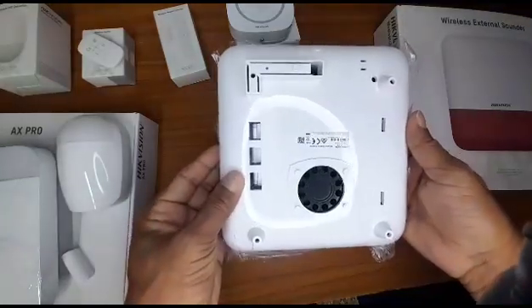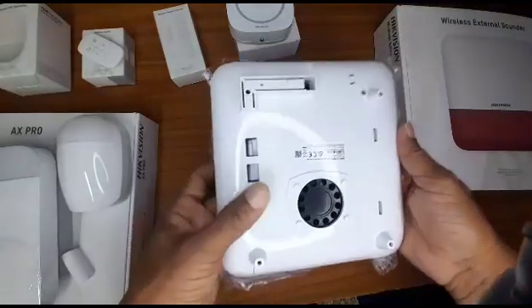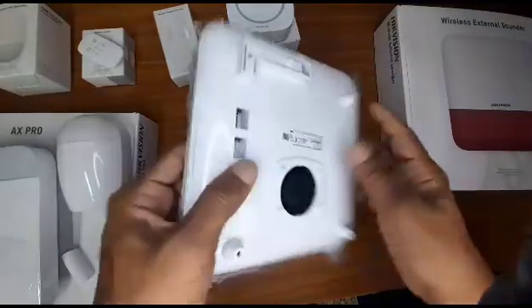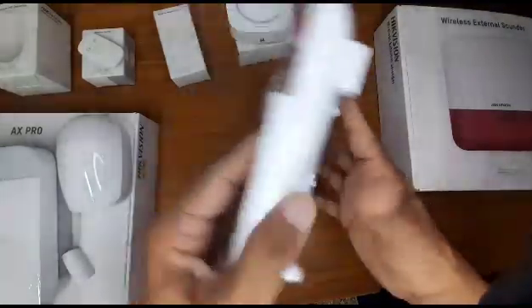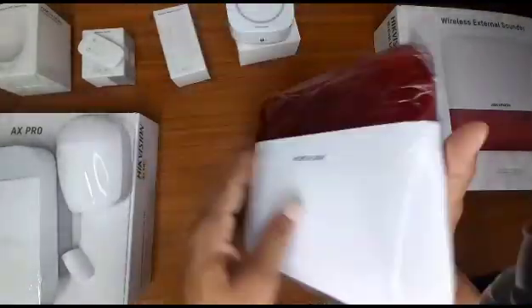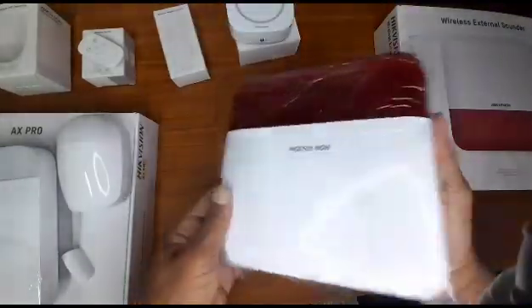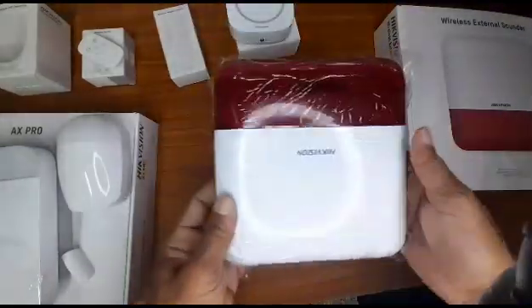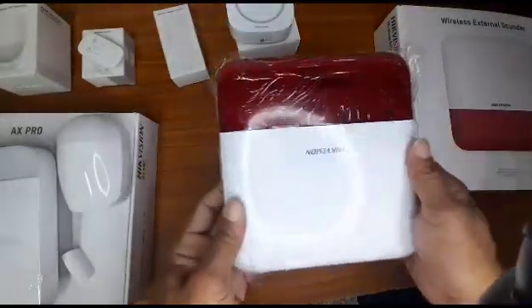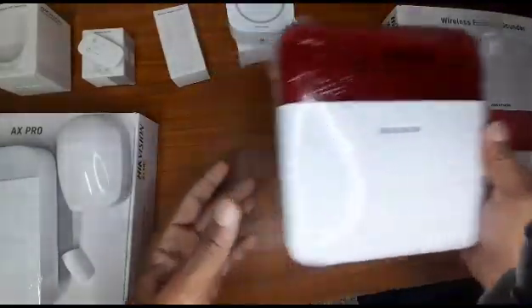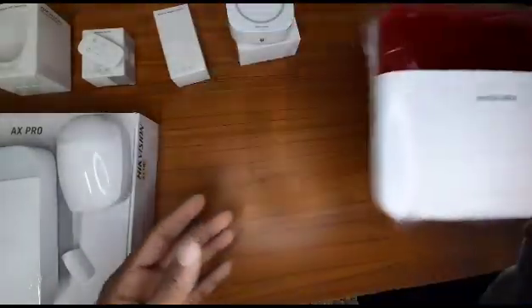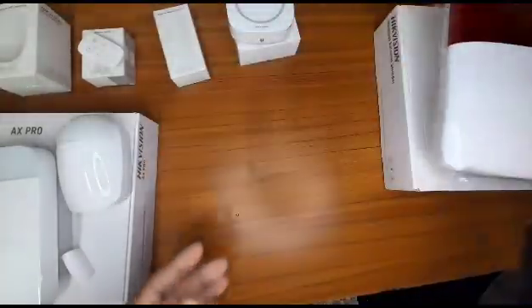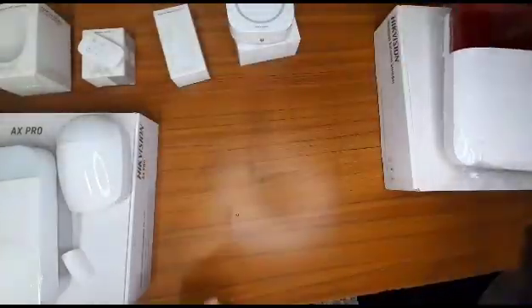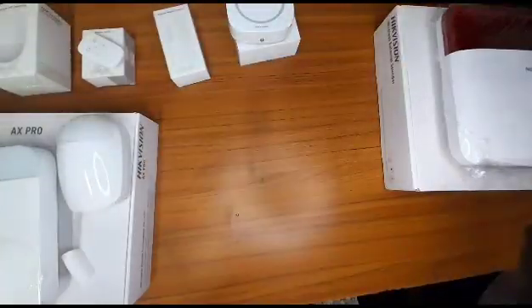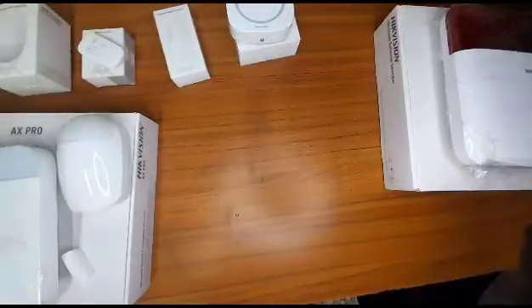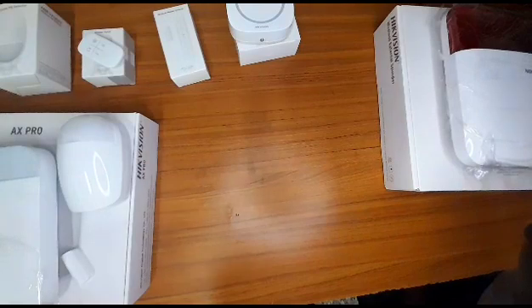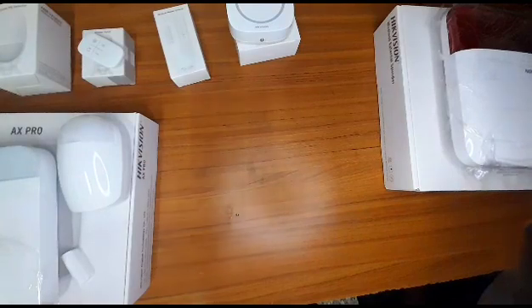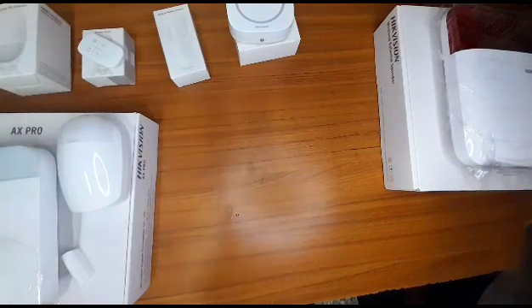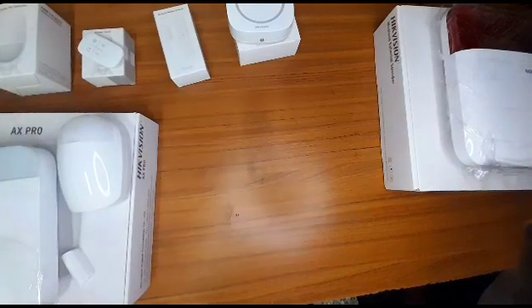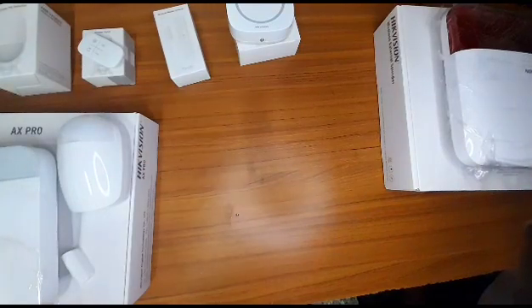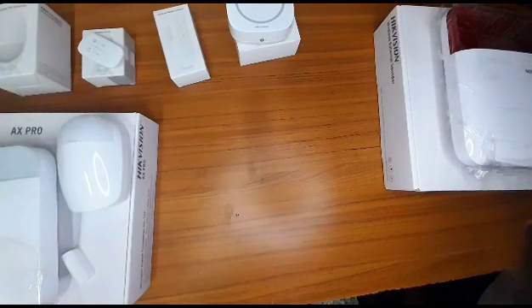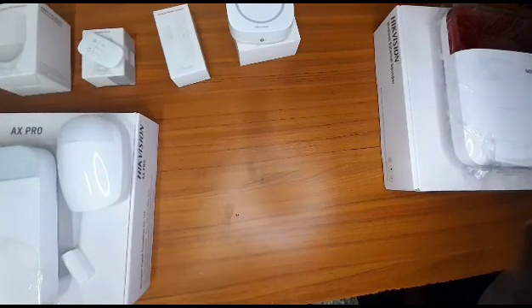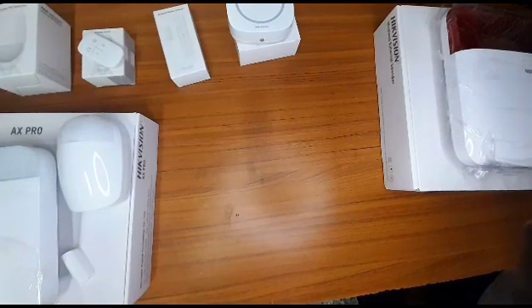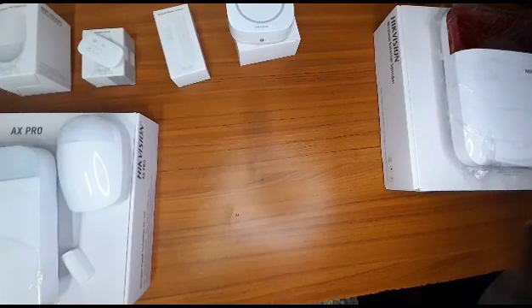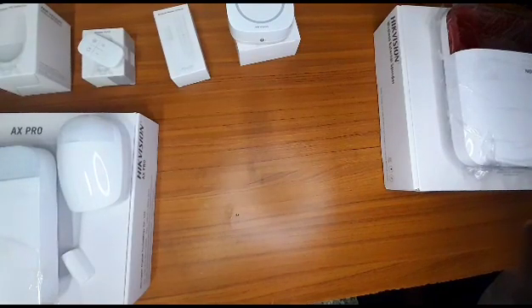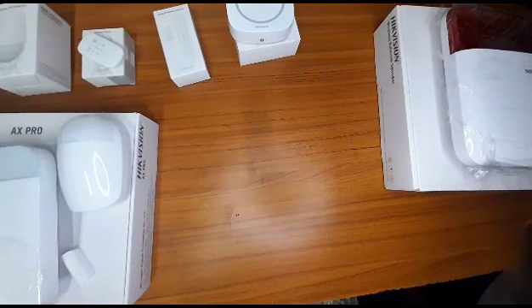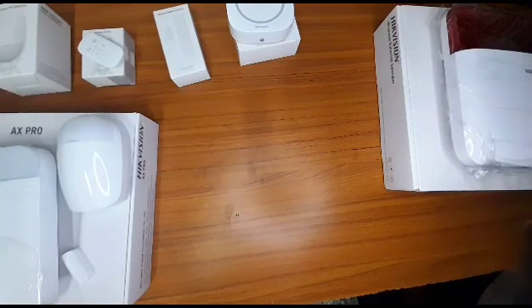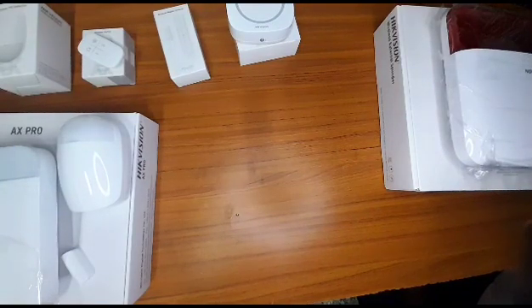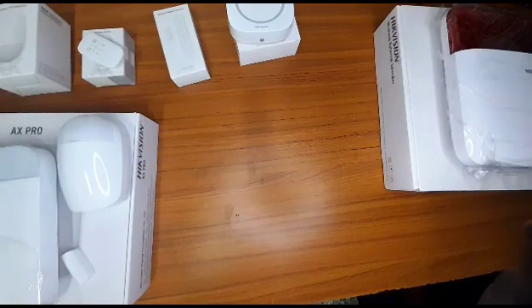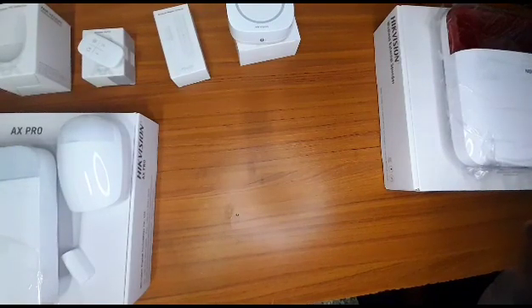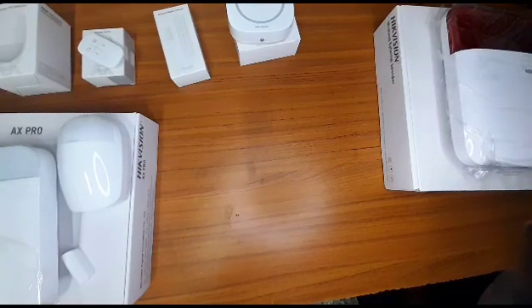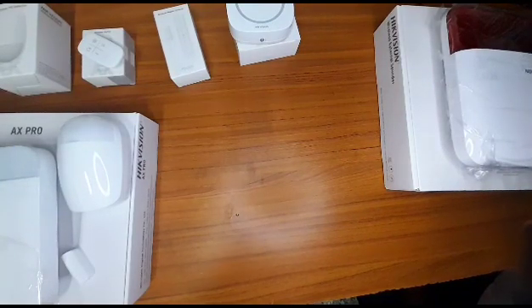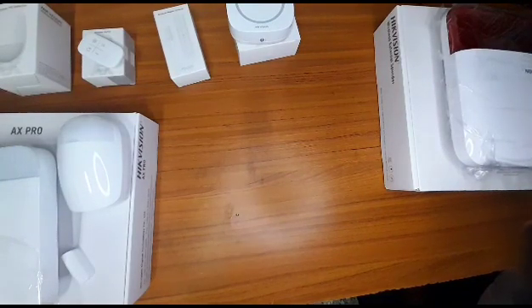All right, so what we're going to do shortly is show you how to put these items together using the wireless connections.